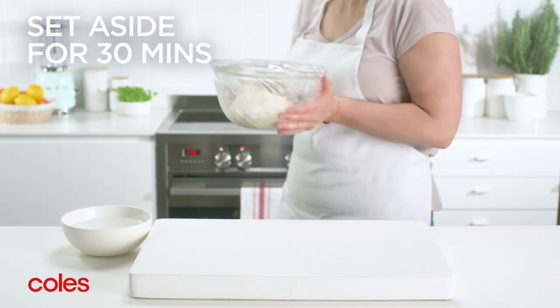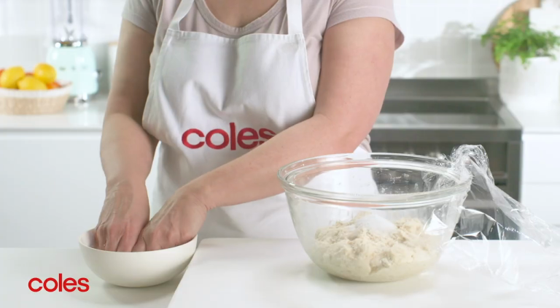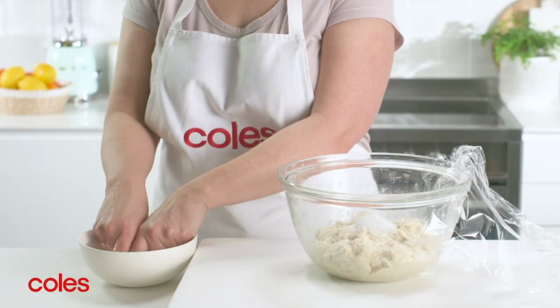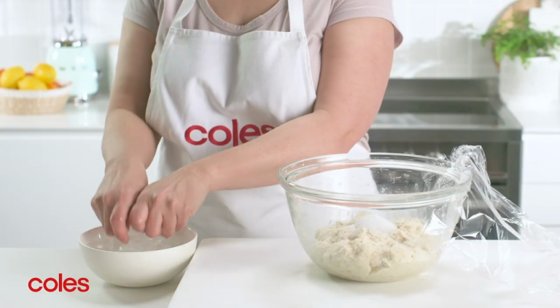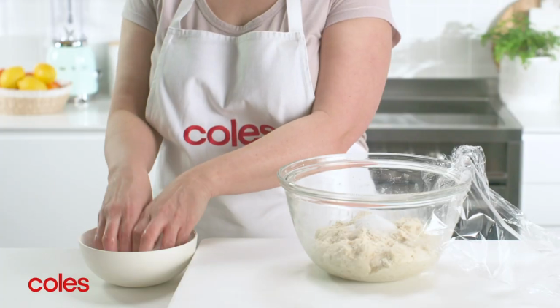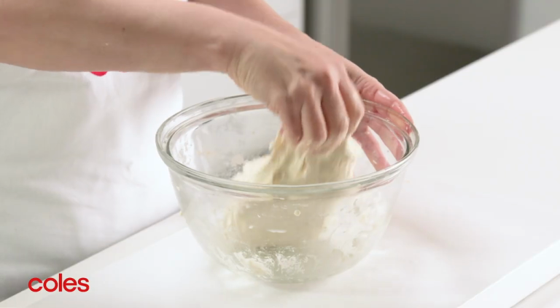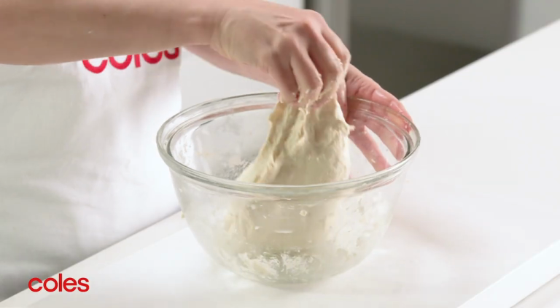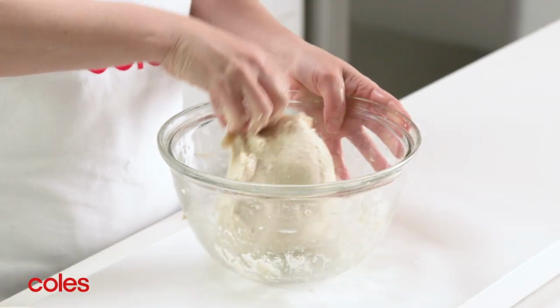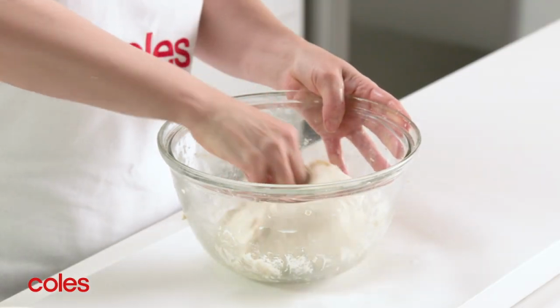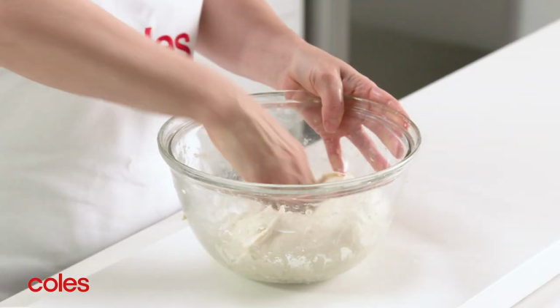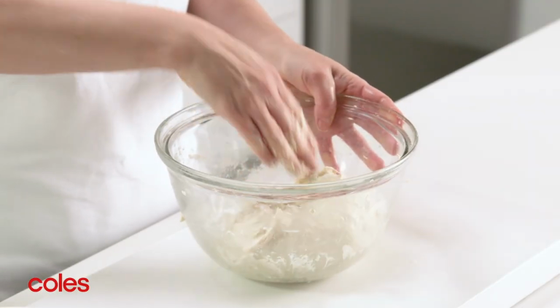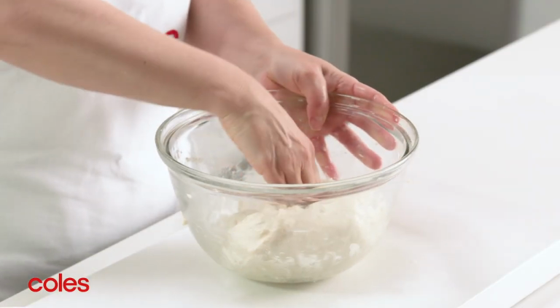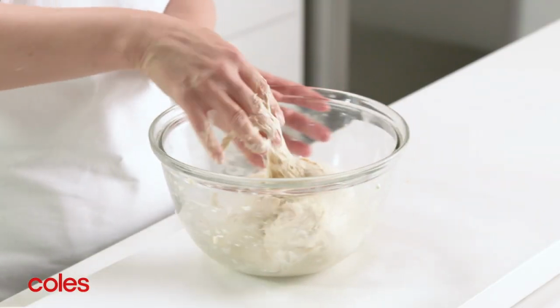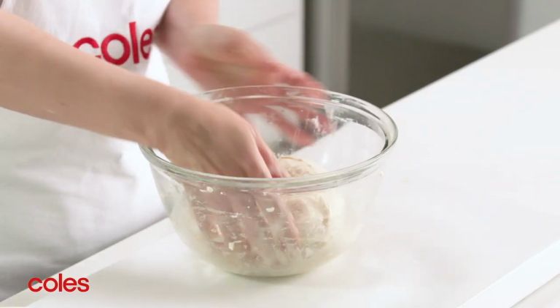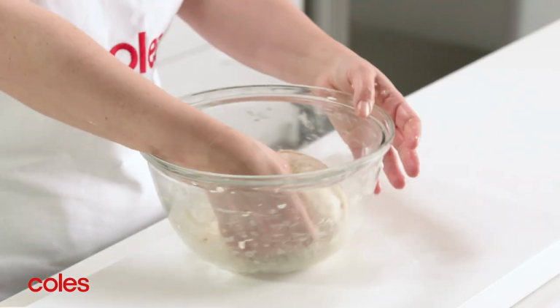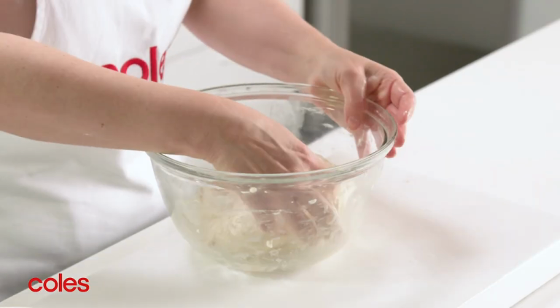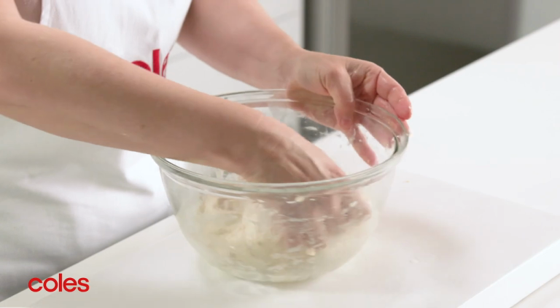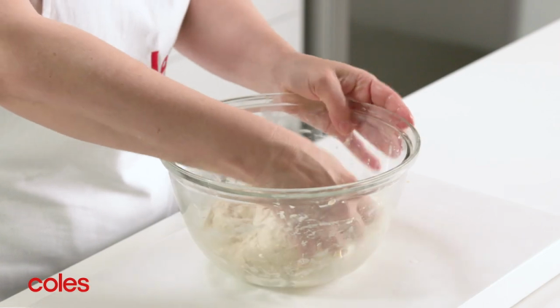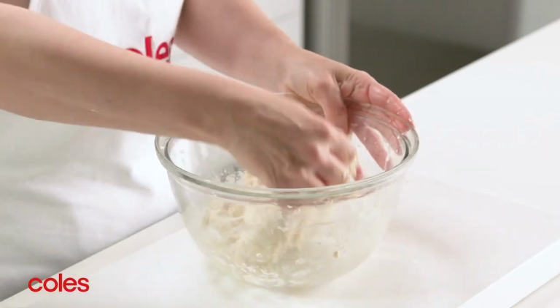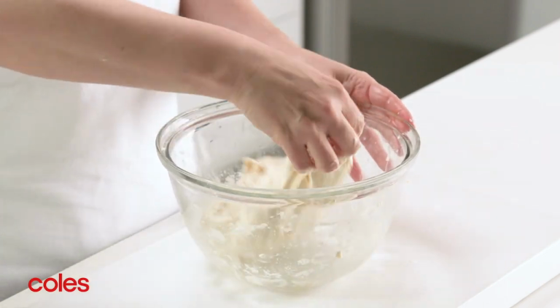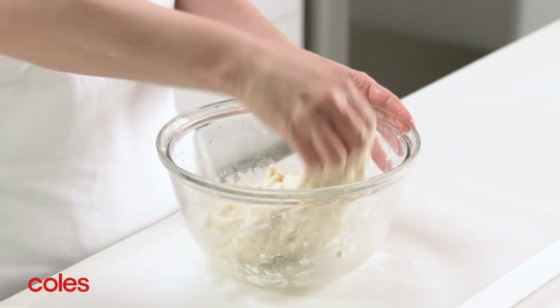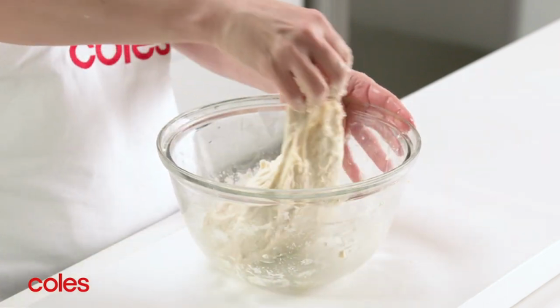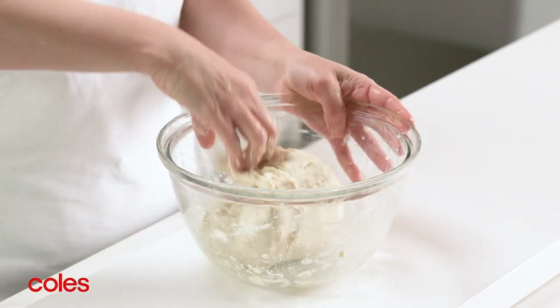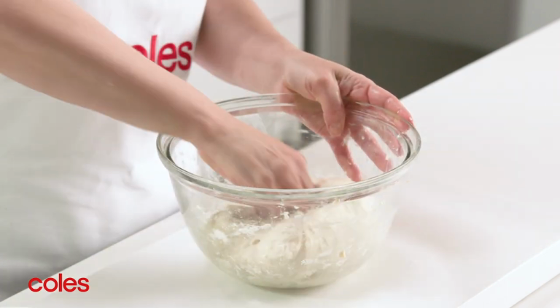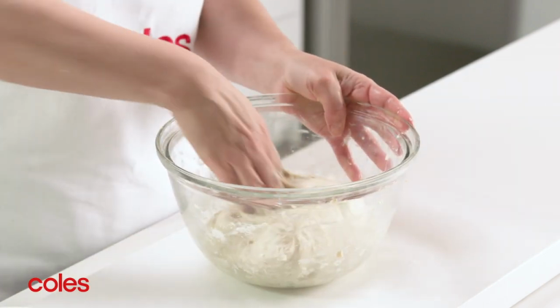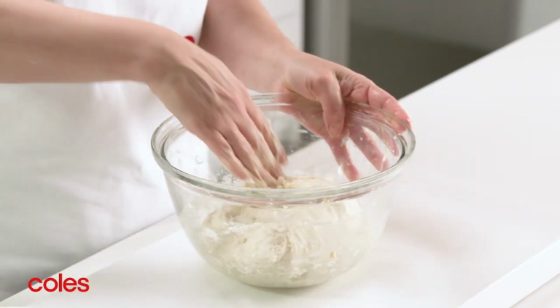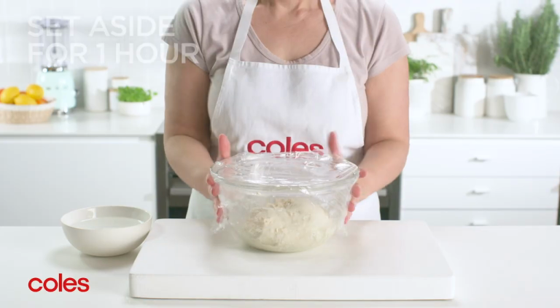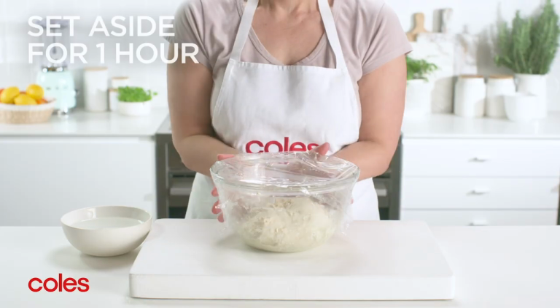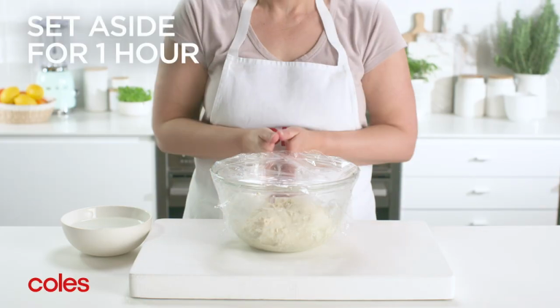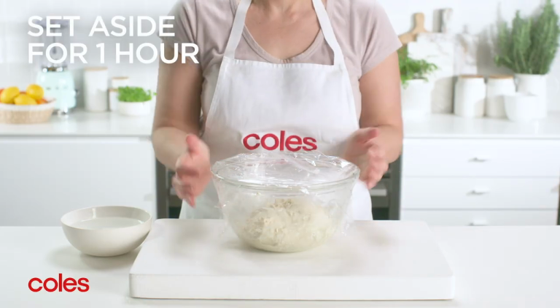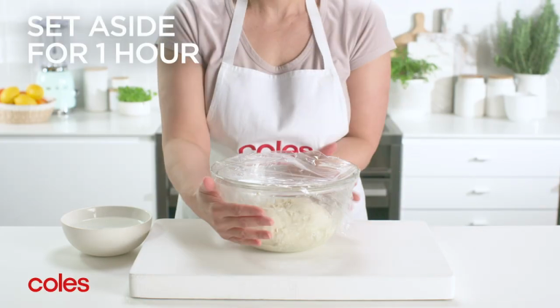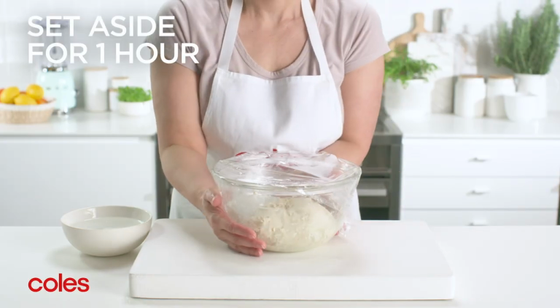With wet hands, lift and fold the dough 8 times, rotating the bowl 90 degrees after each fold. Cover and set aside for 1 hour.